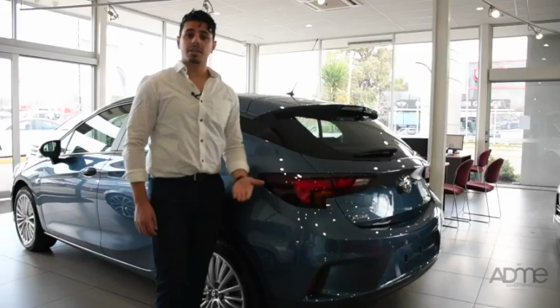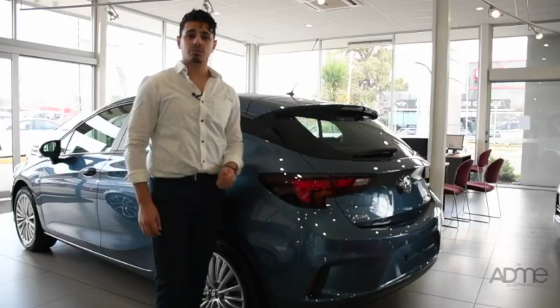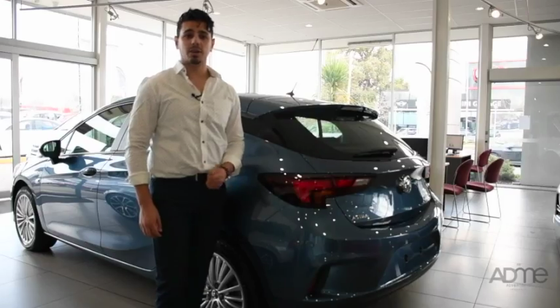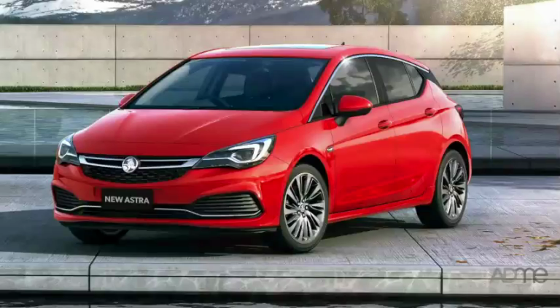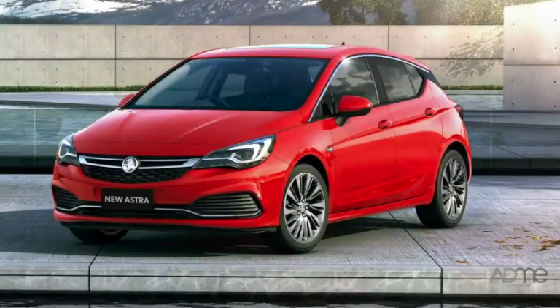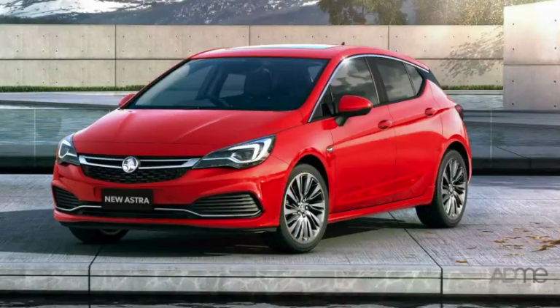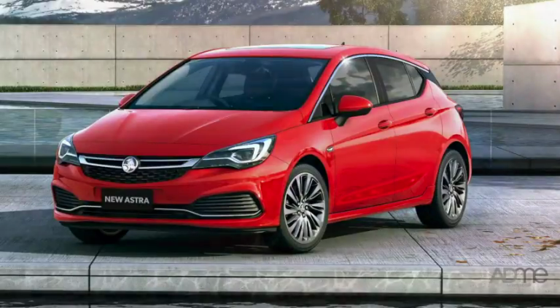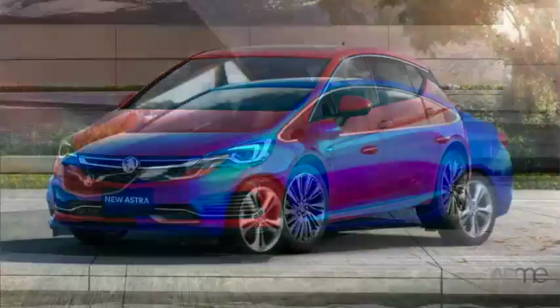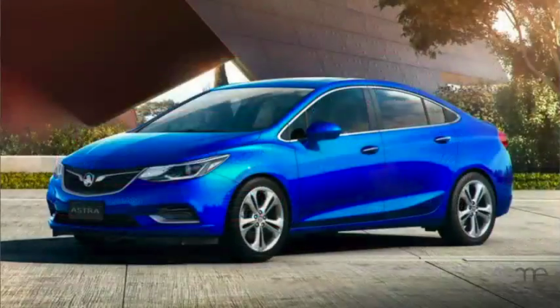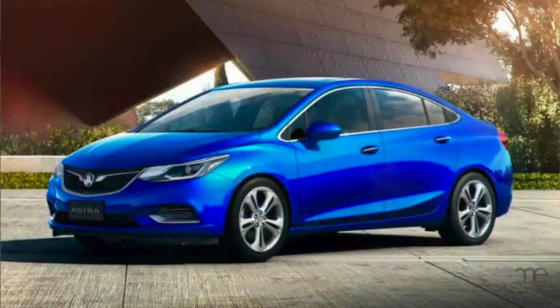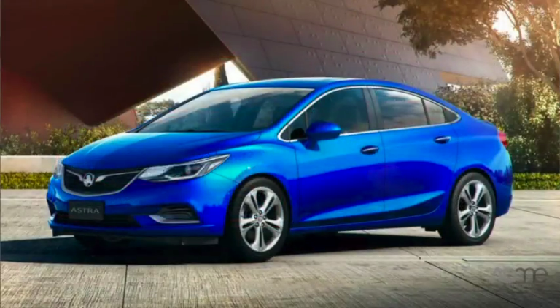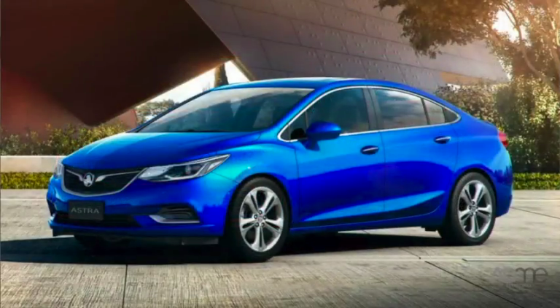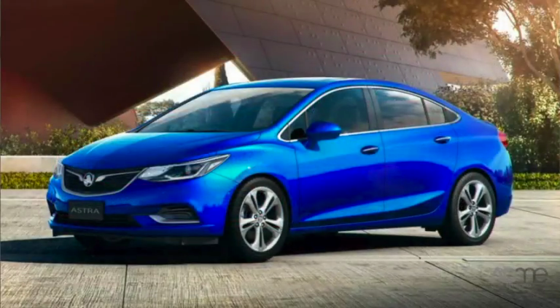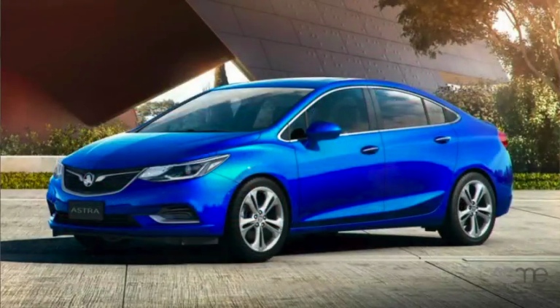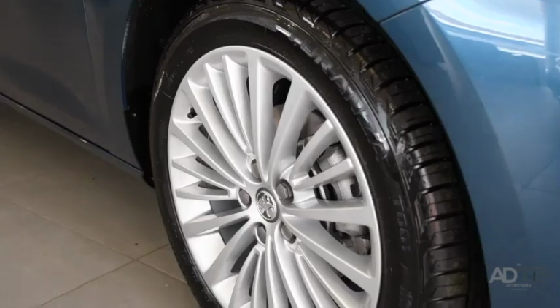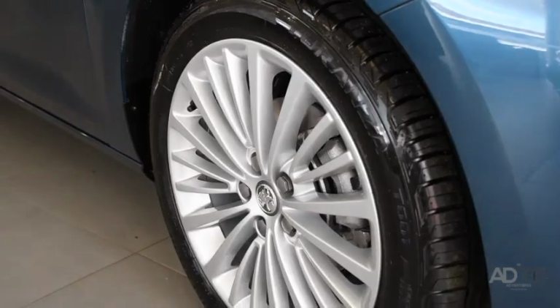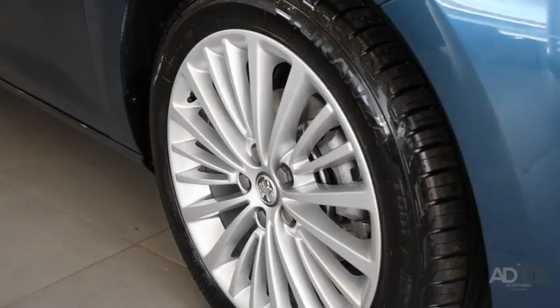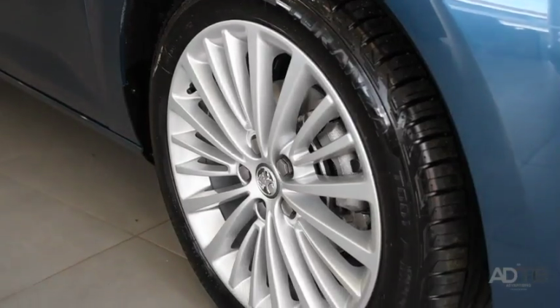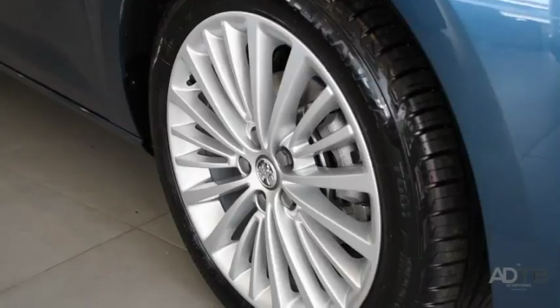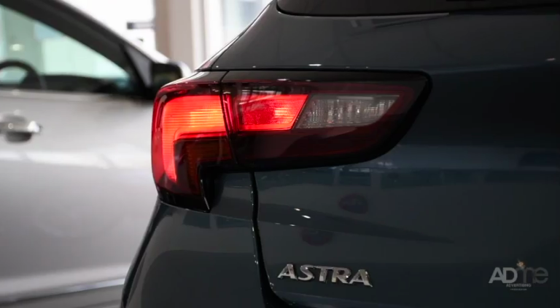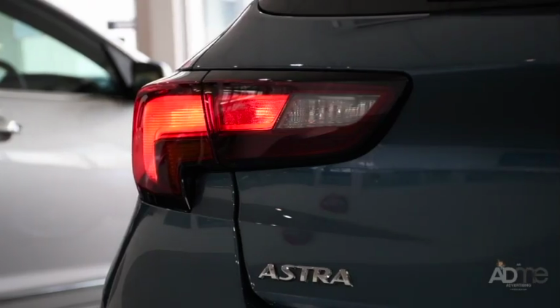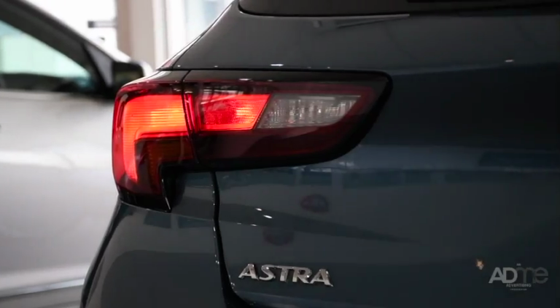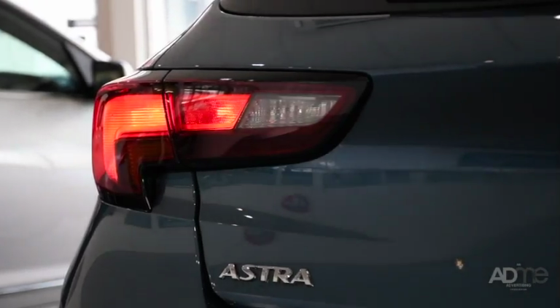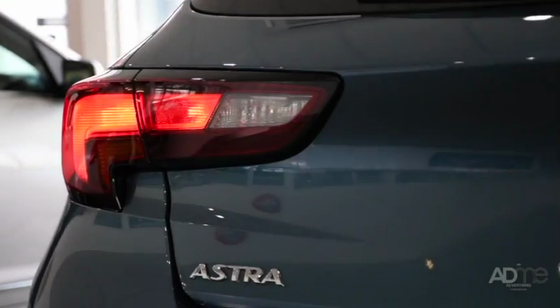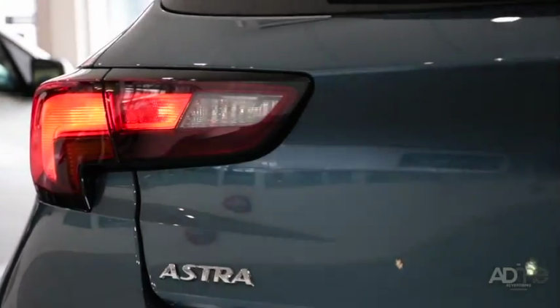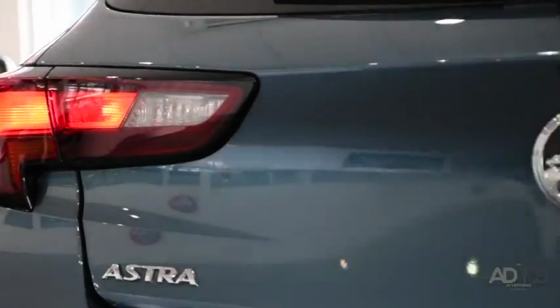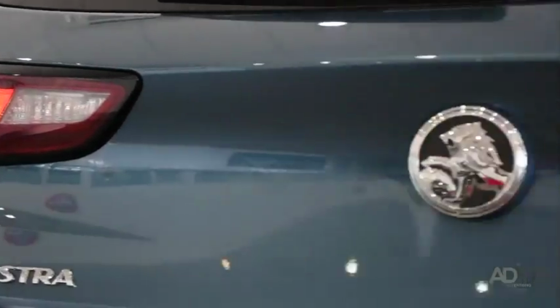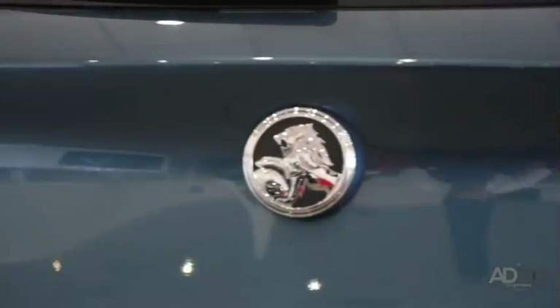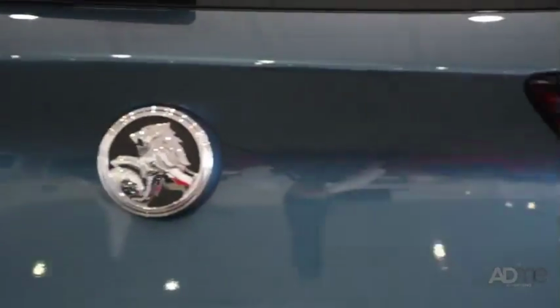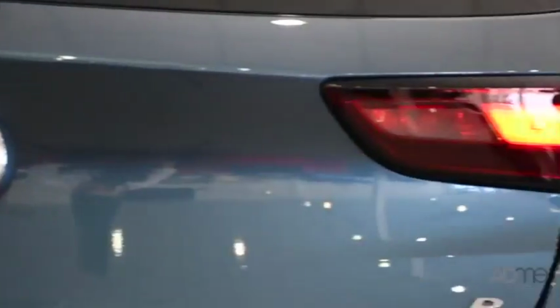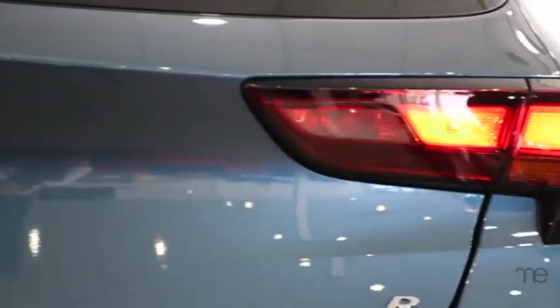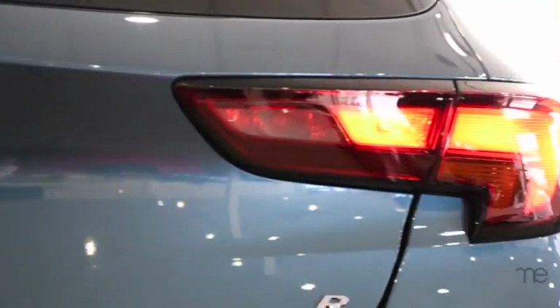The Astra comes as either a hatchback or sedan, depending on your needs, and comes with 18-inch alloy wheels and LED tail lights, which help to enhance the Astra's sleek profile.